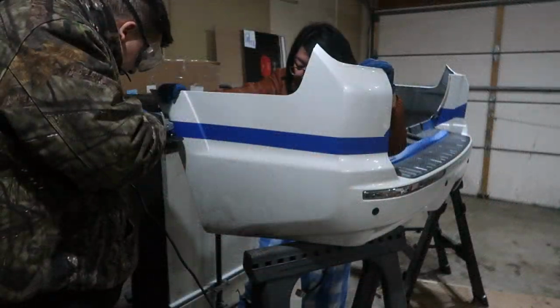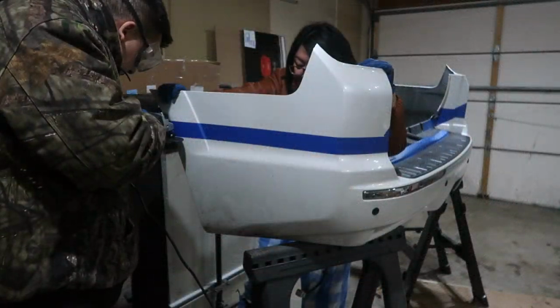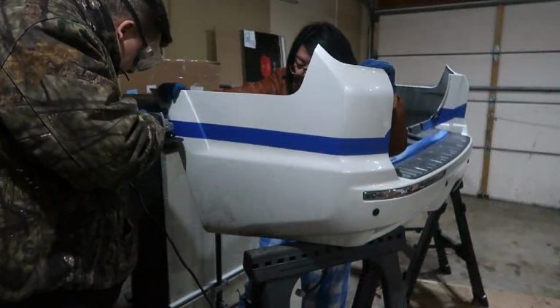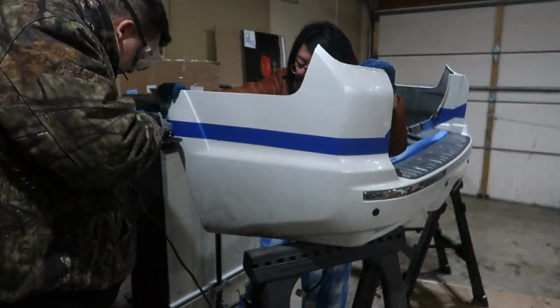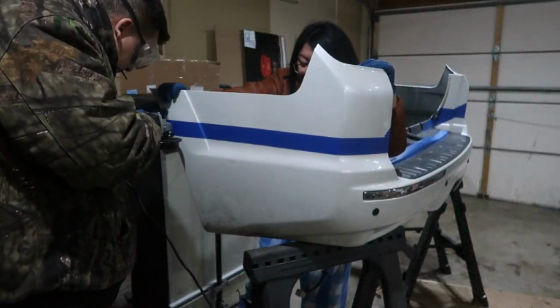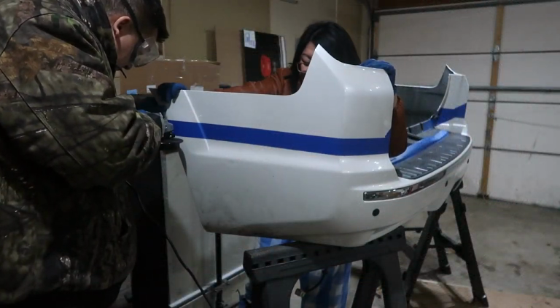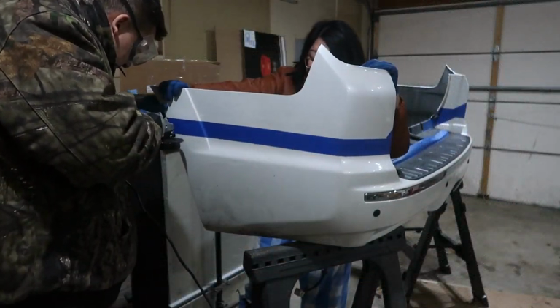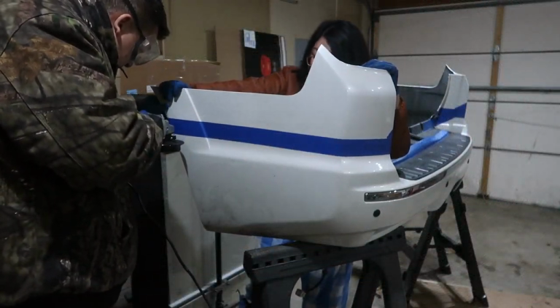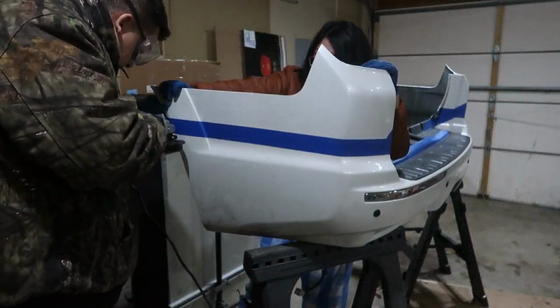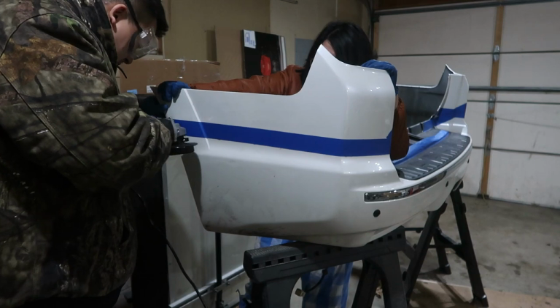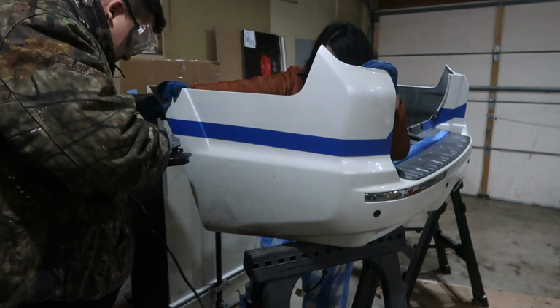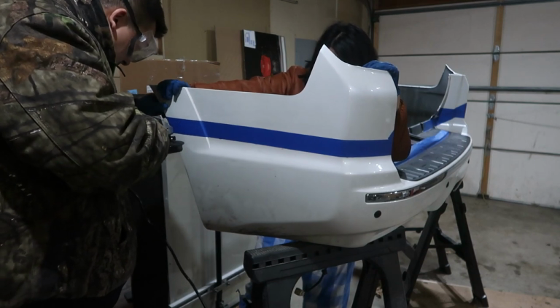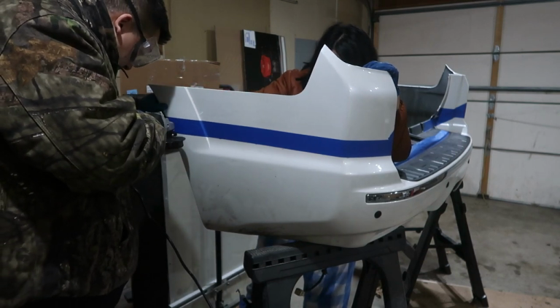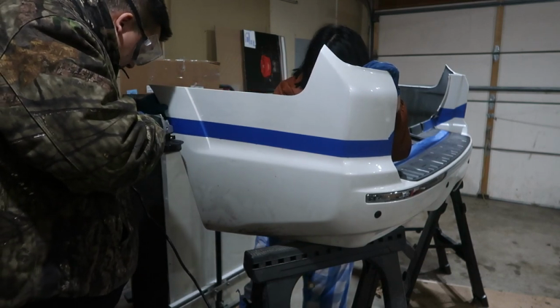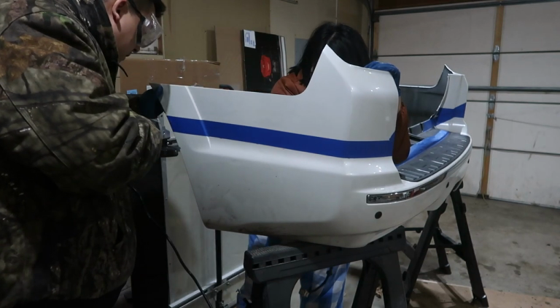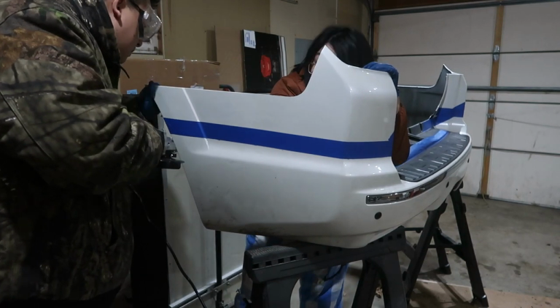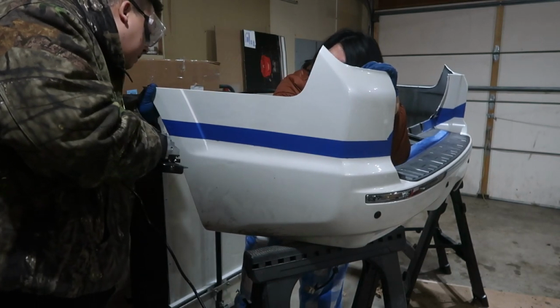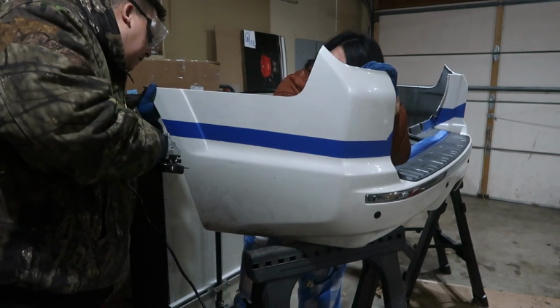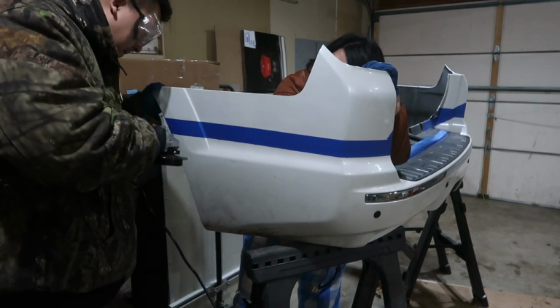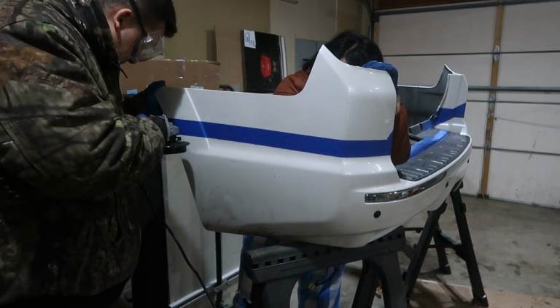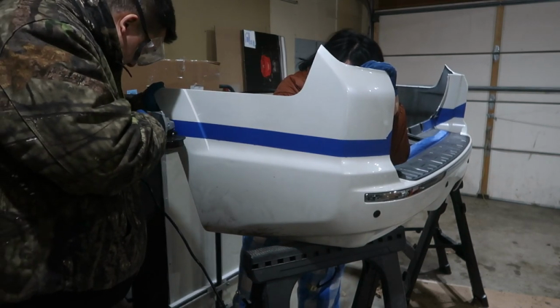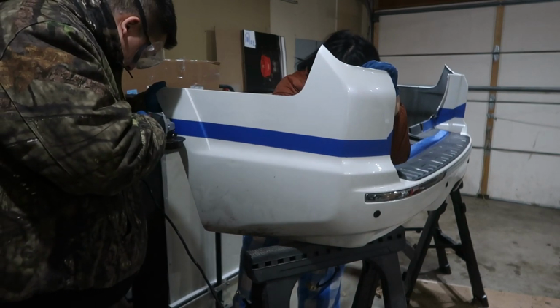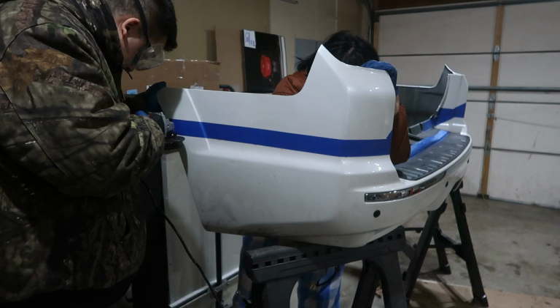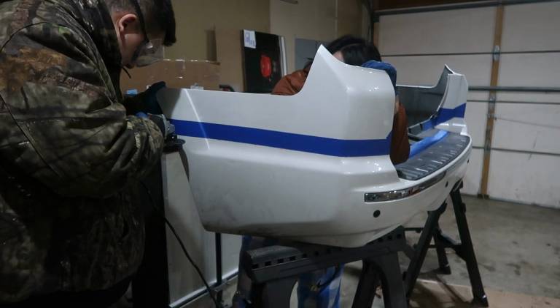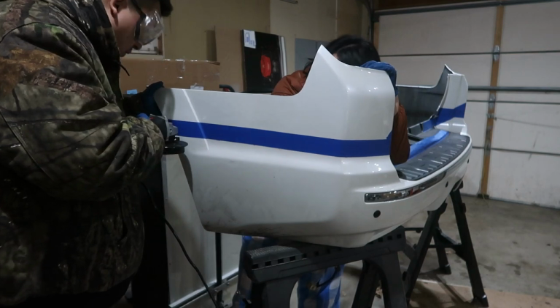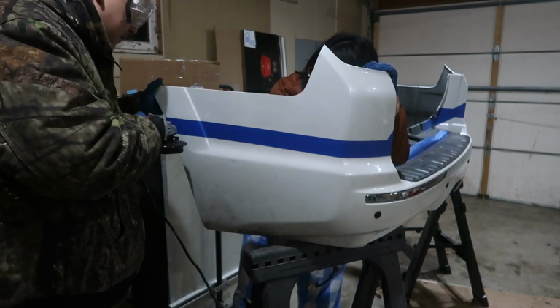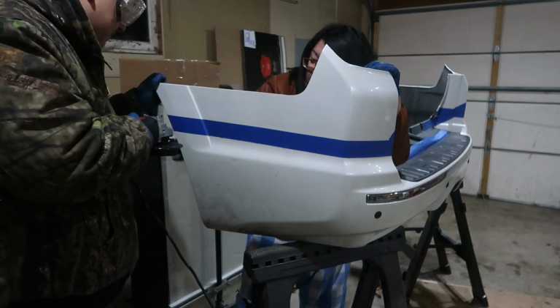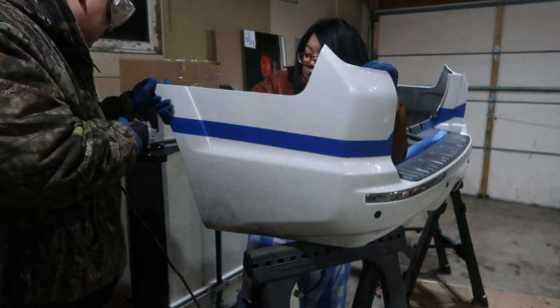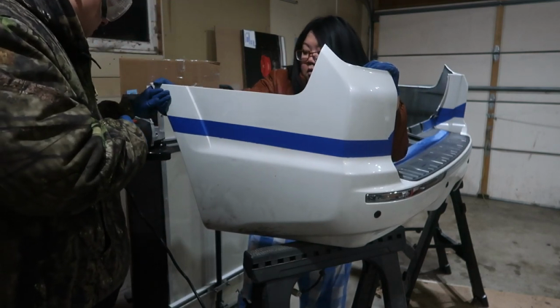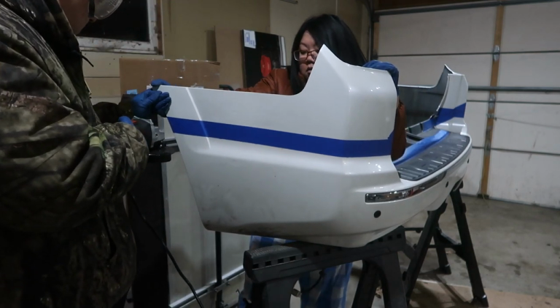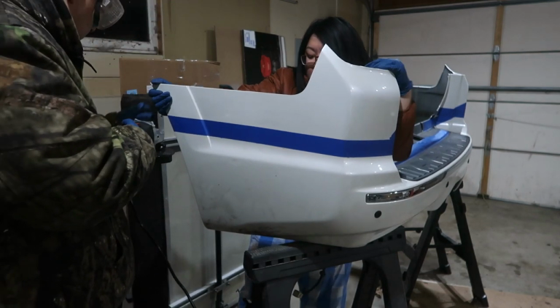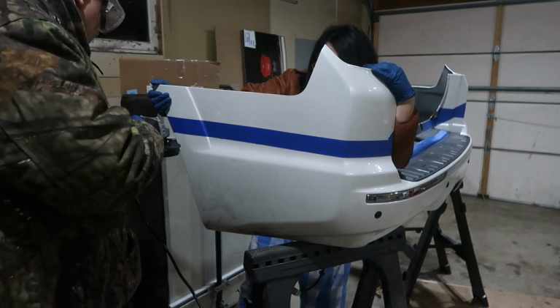For the bumper cutting portion, I used an angle grinder along with a Dremel tool. I would recommend you take your time and have a second person holding the bumper so that you do not mess up.